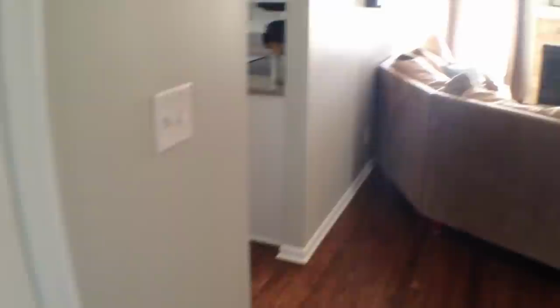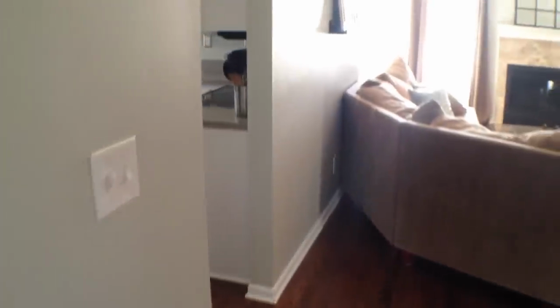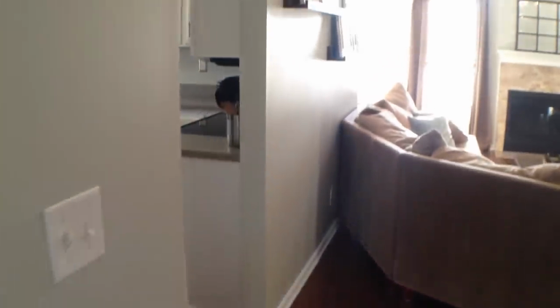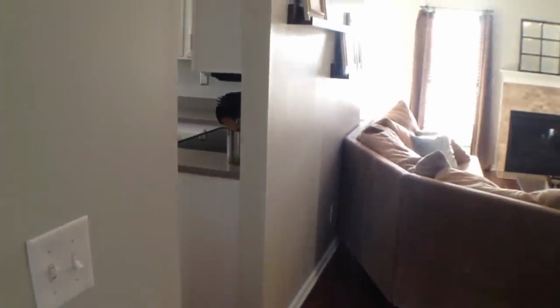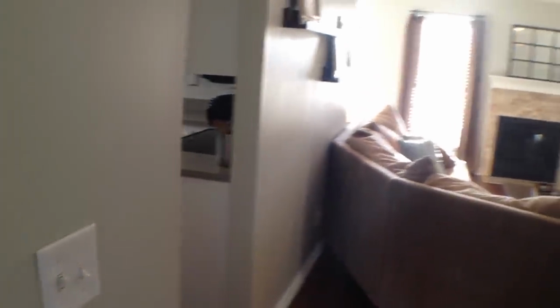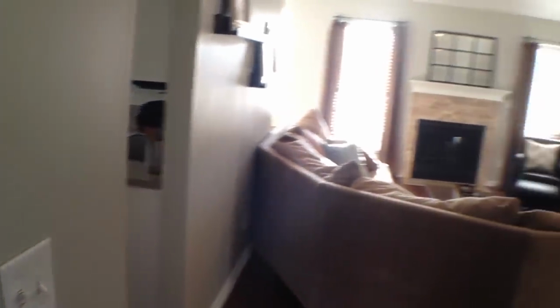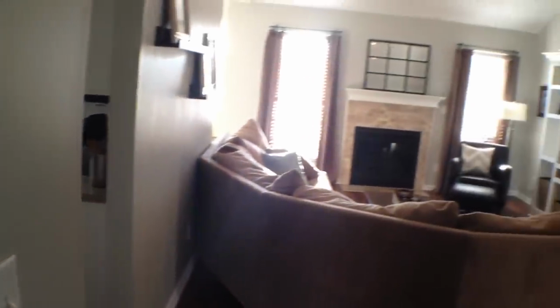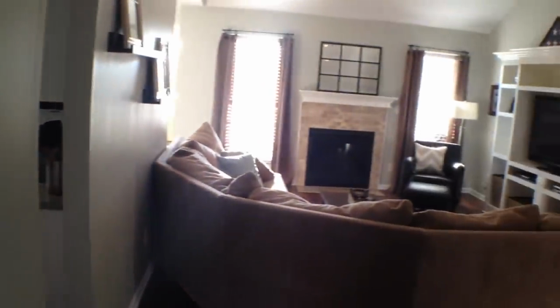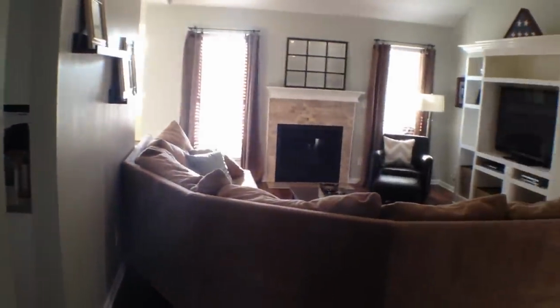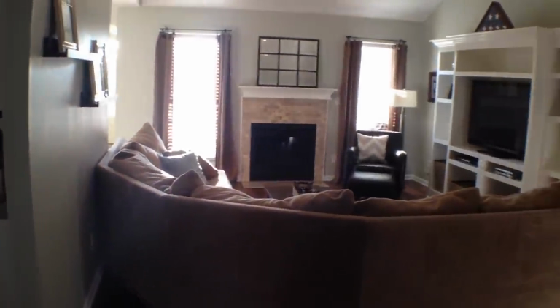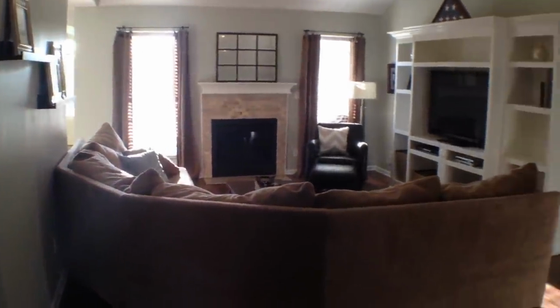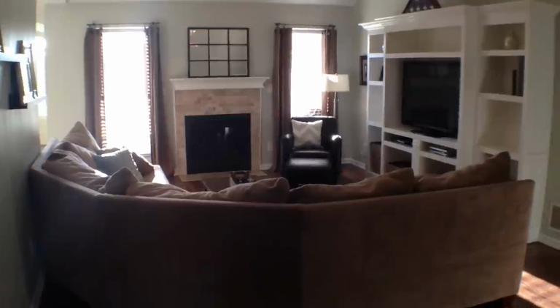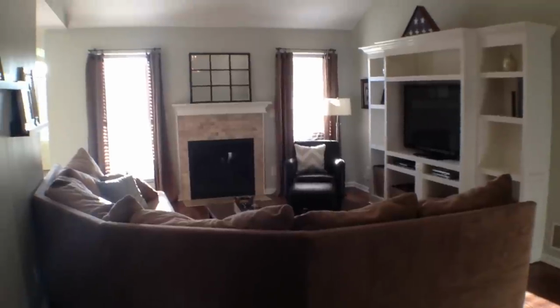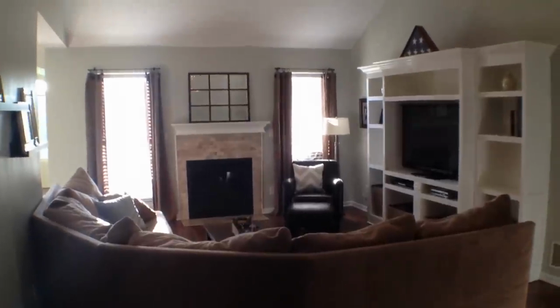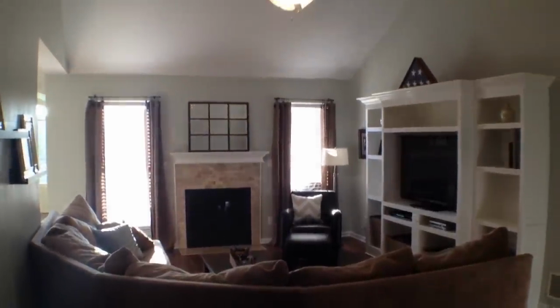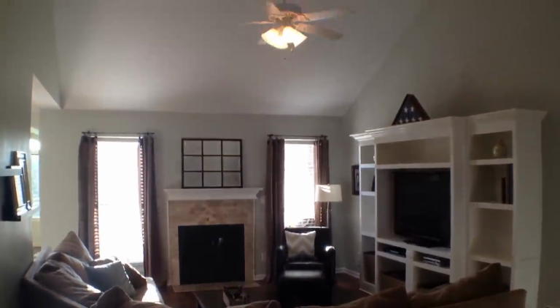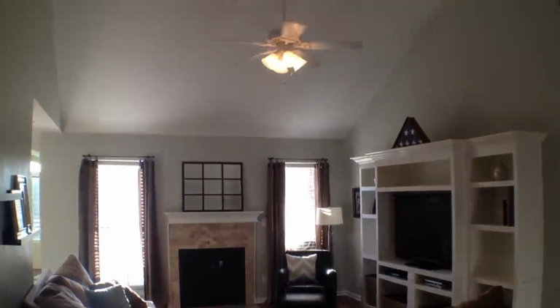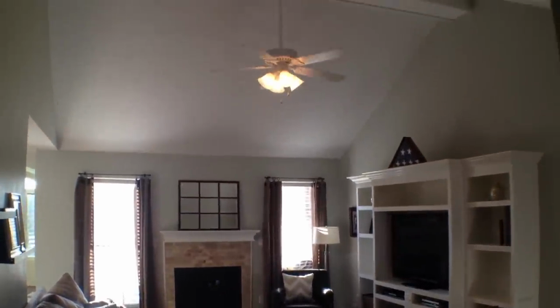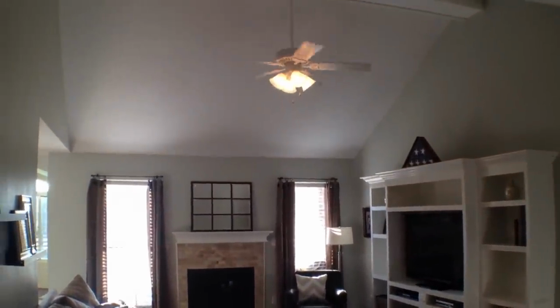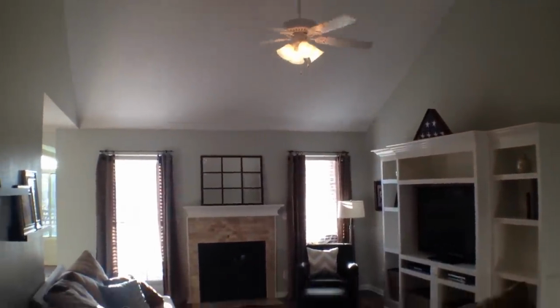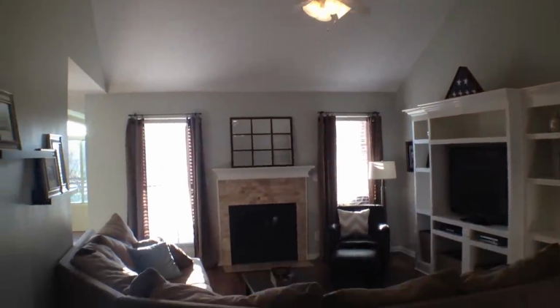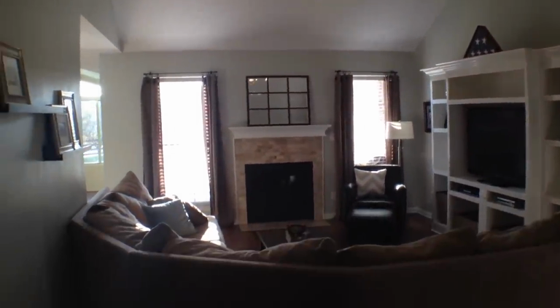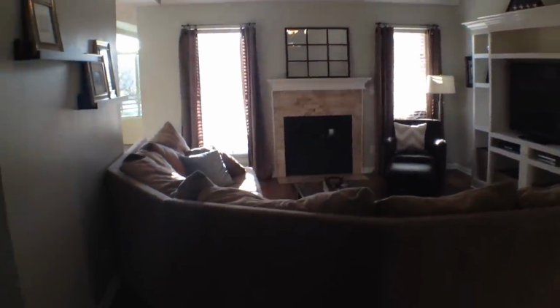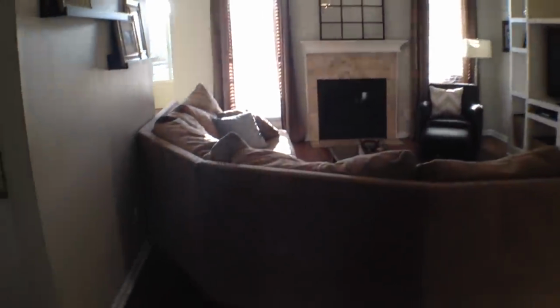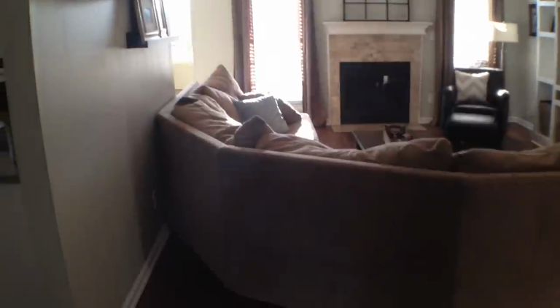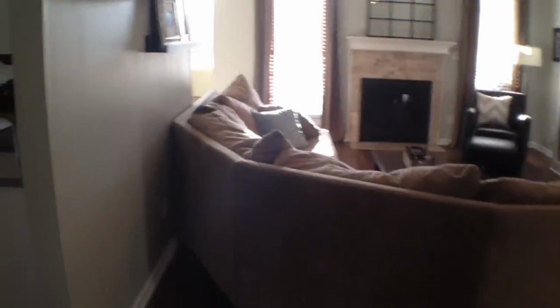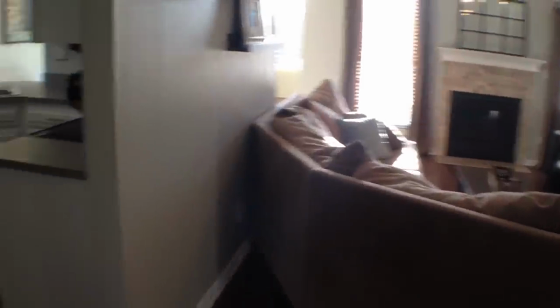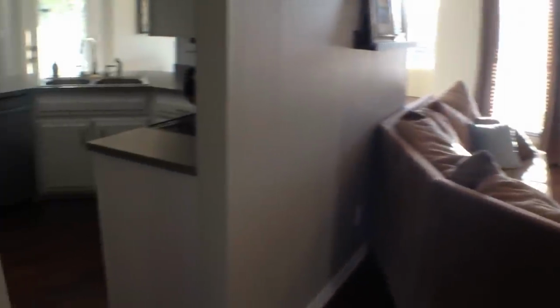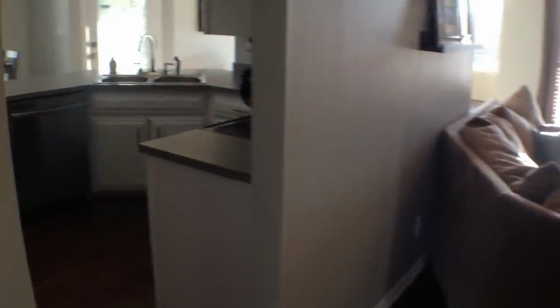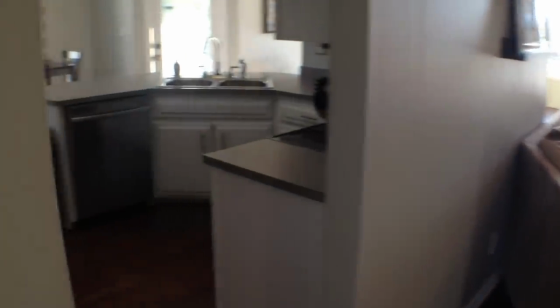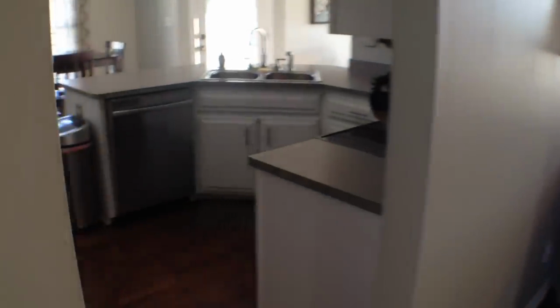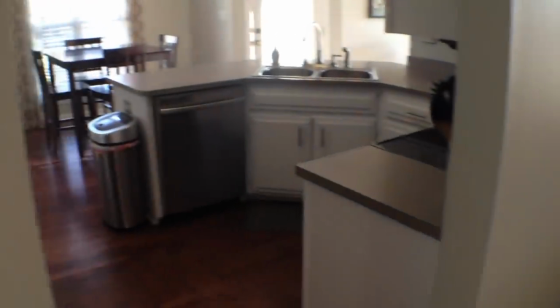As soon as we walk in we're going to see the large vaulted ceilings in the living room, the fireplace, and the built-in entertainment center. But first we're going to go over to the left to the kitchen.